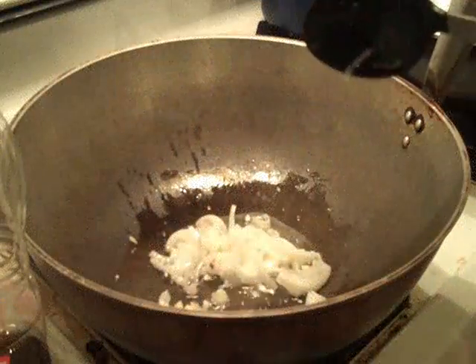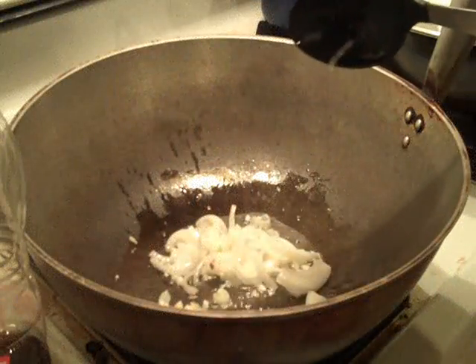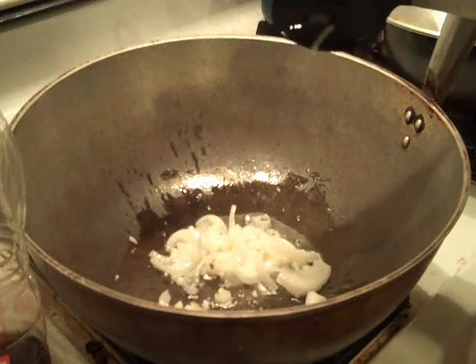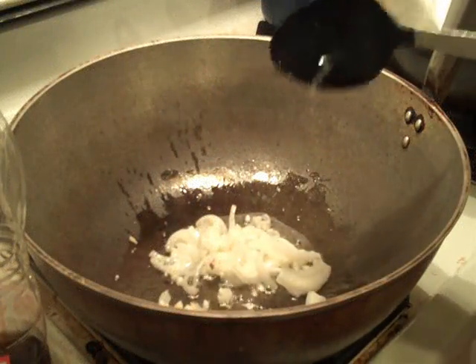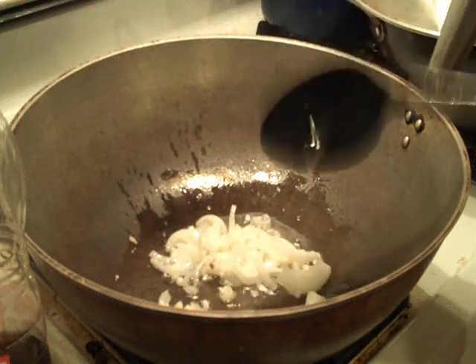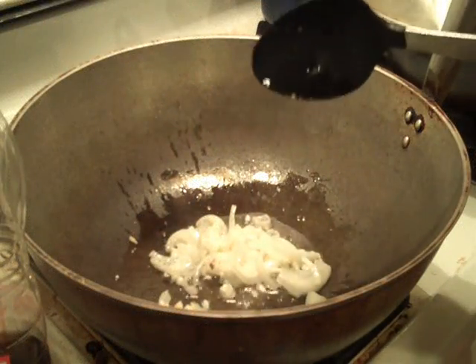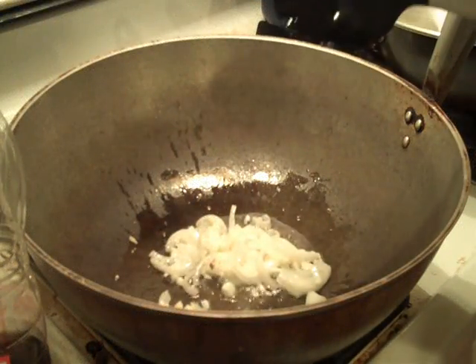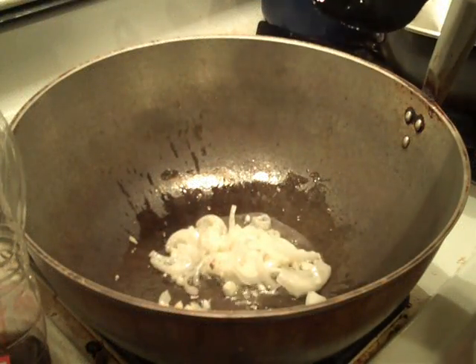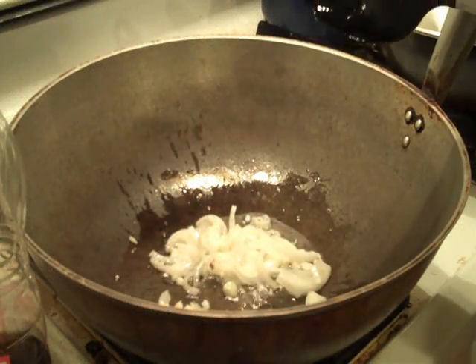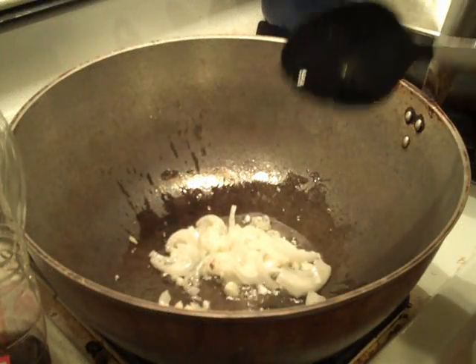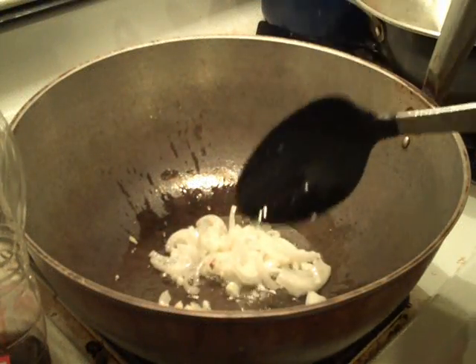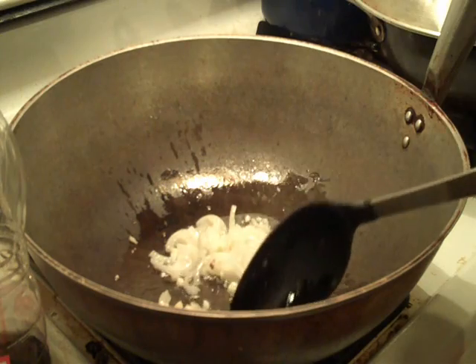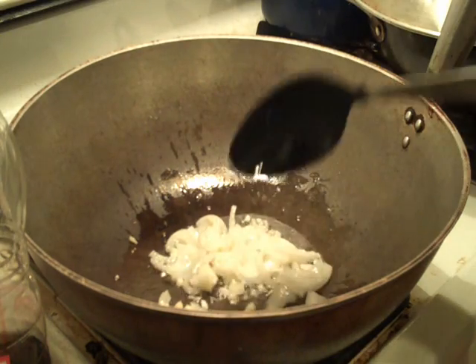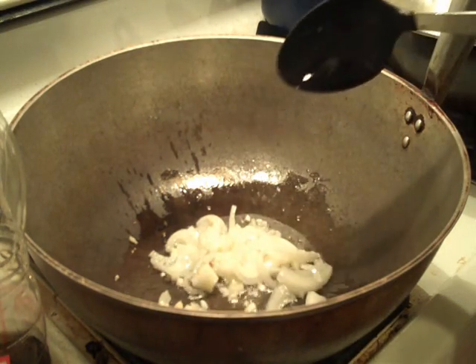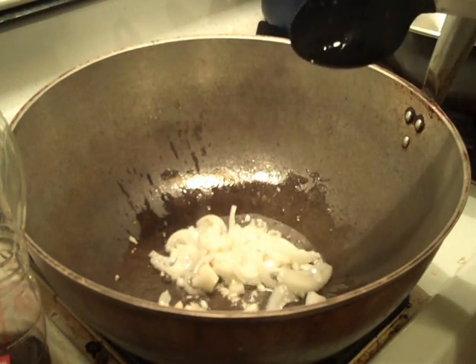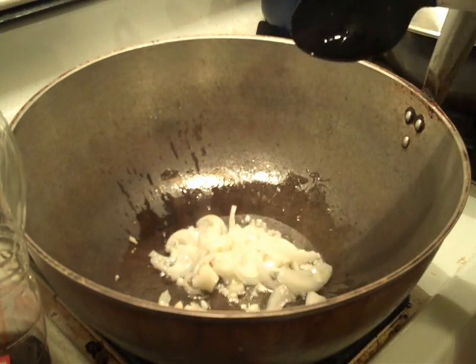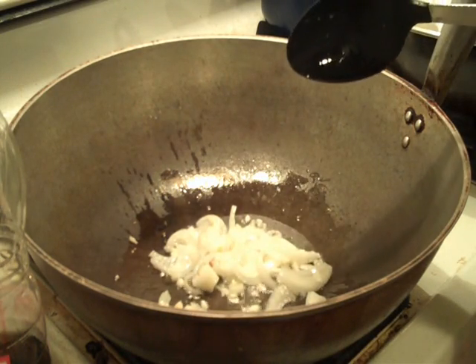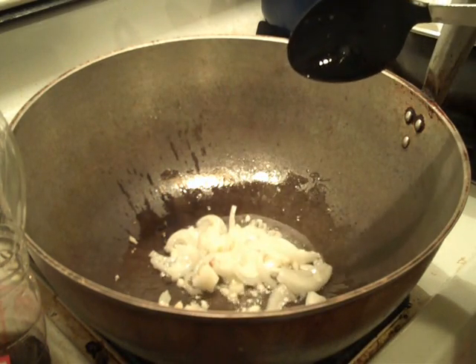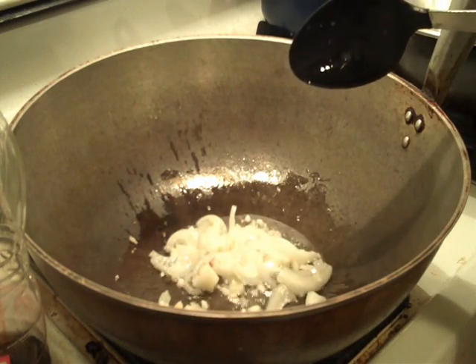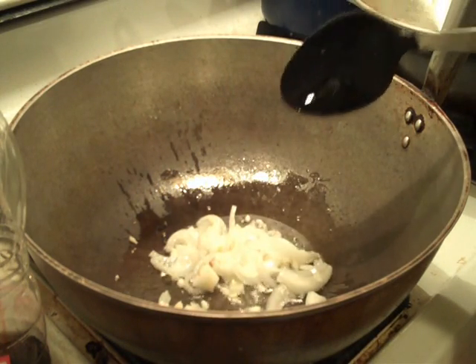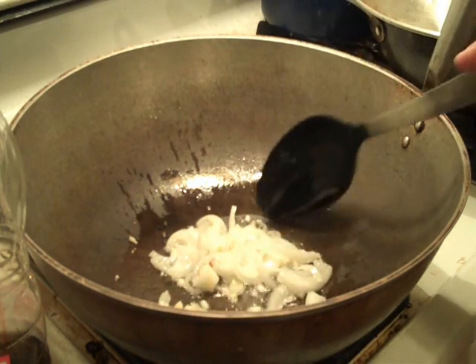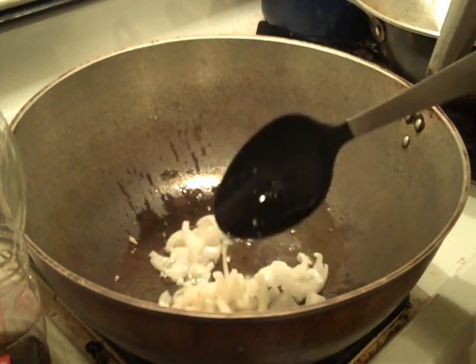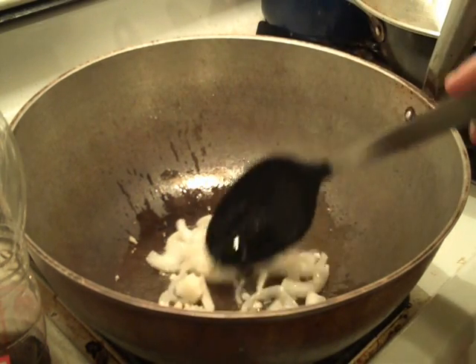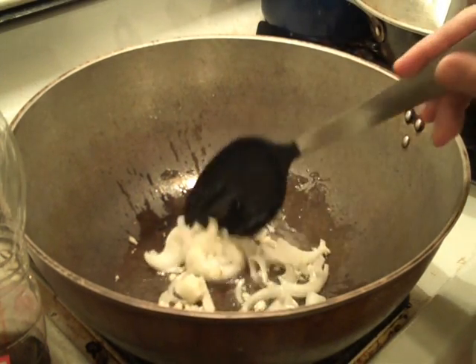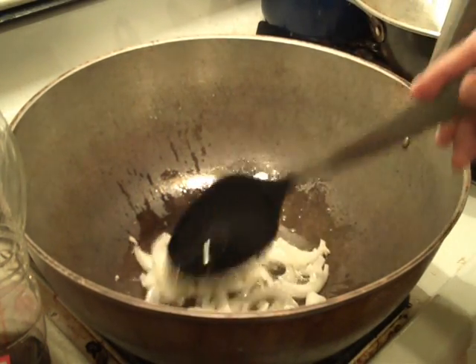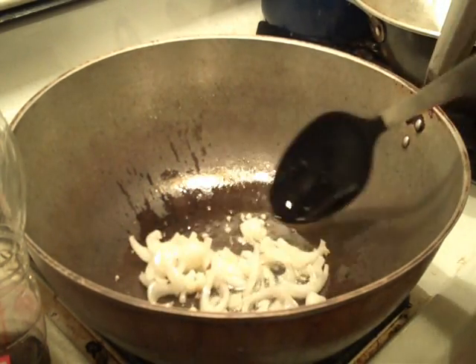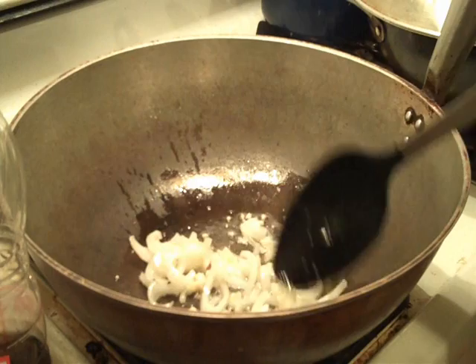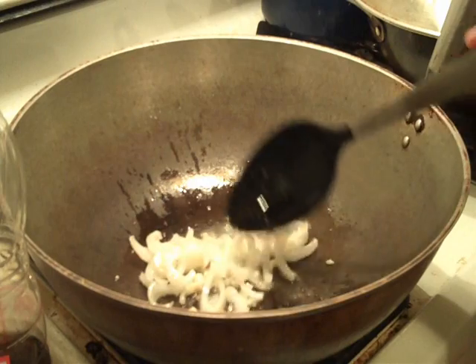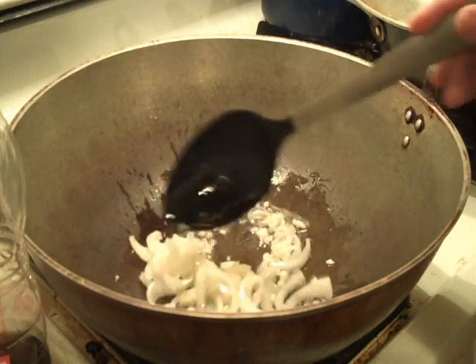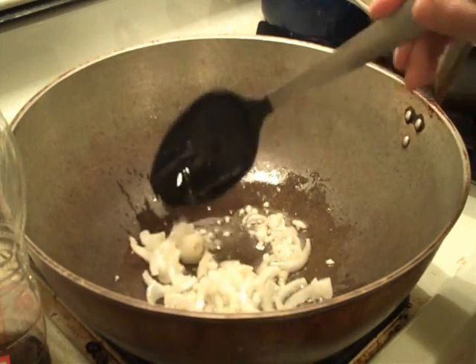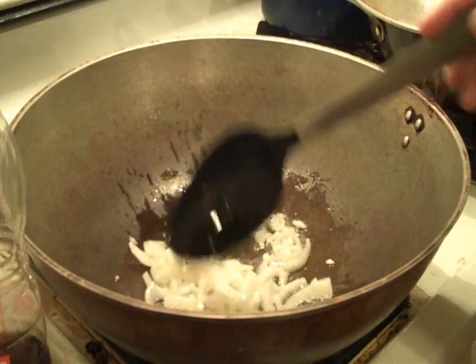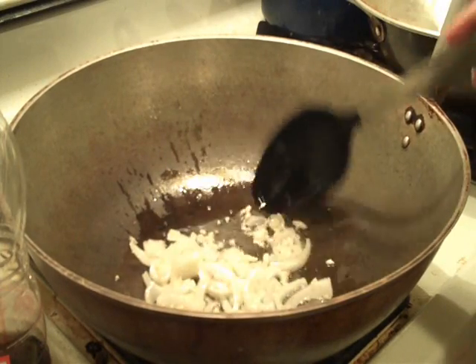All right, we're going to go ahead and start cooking a fritada. This is just chicken stew, basically. That's what it is.